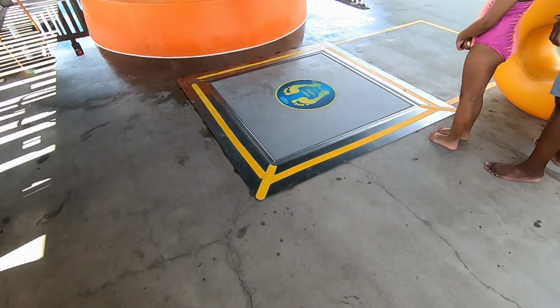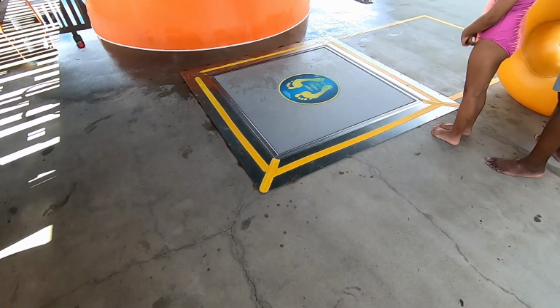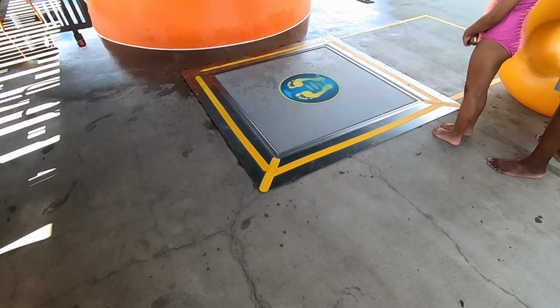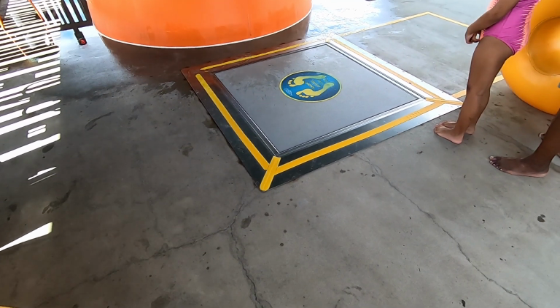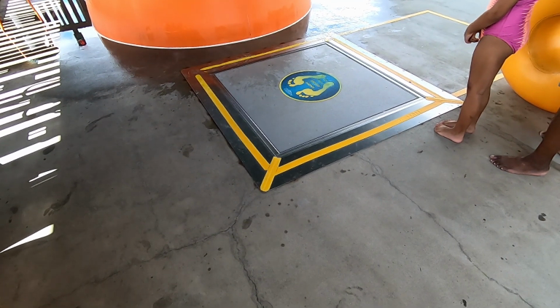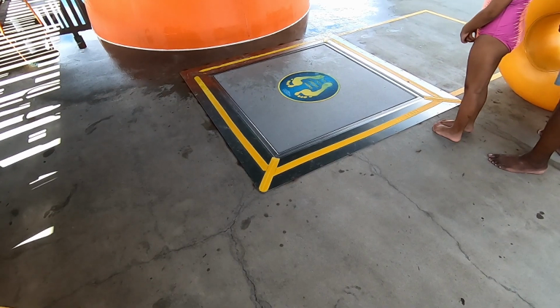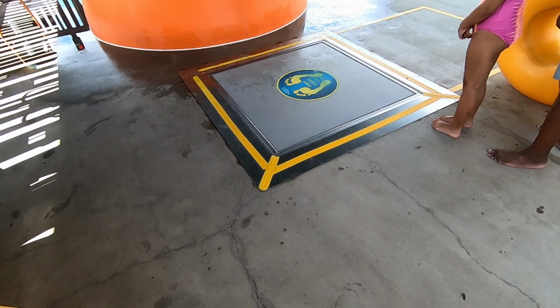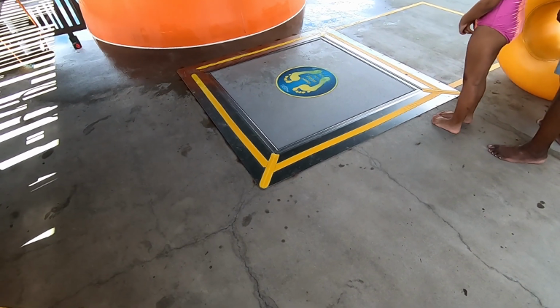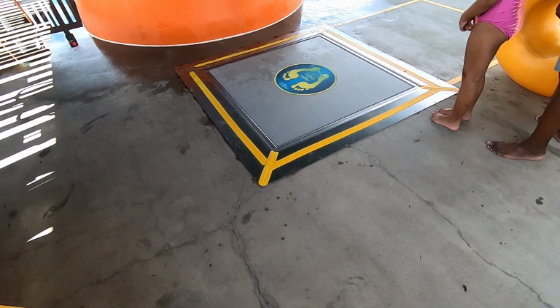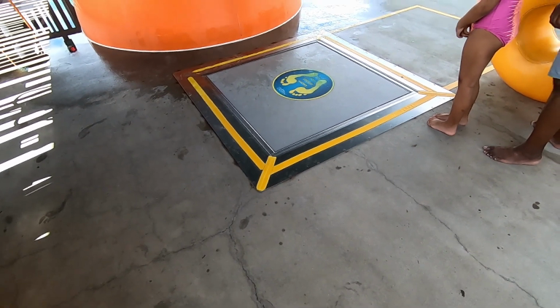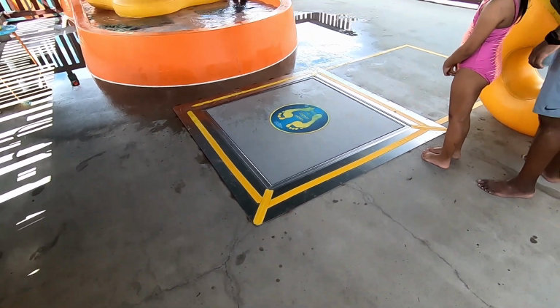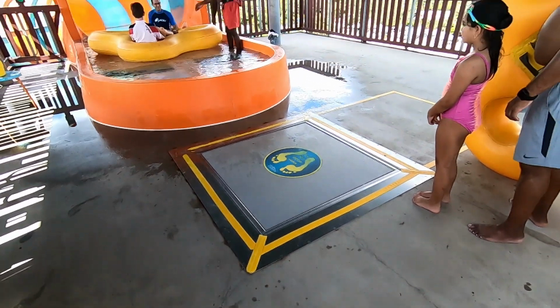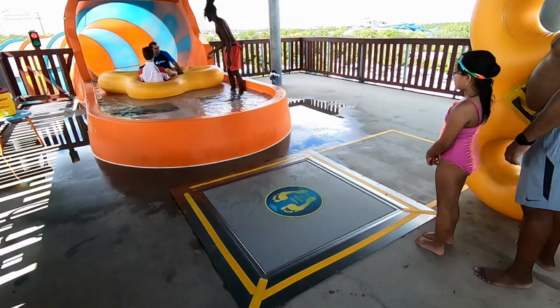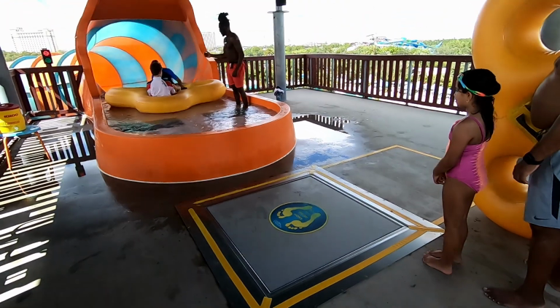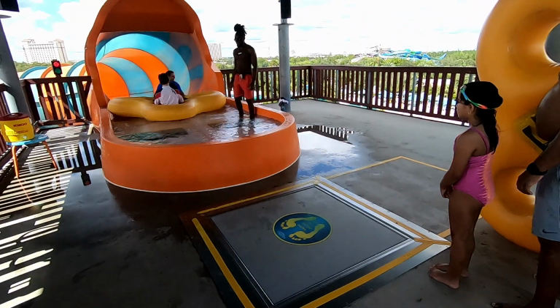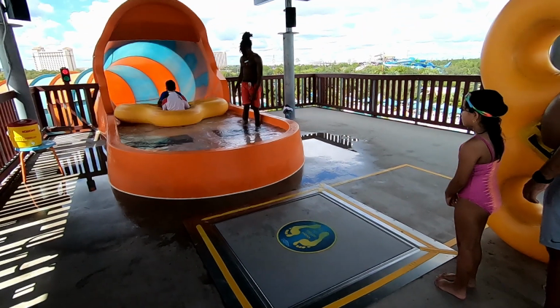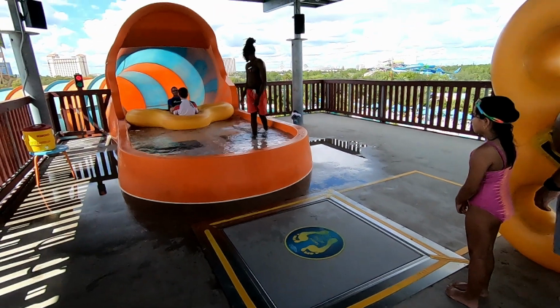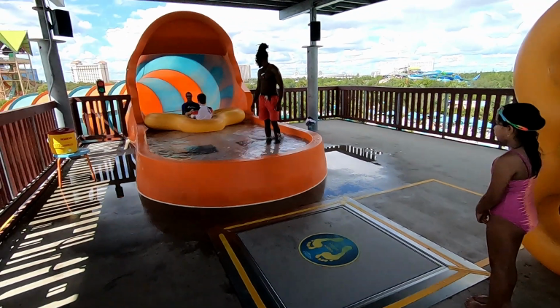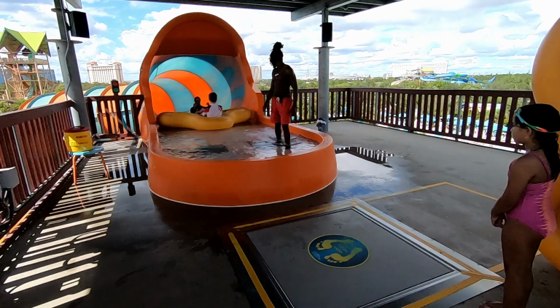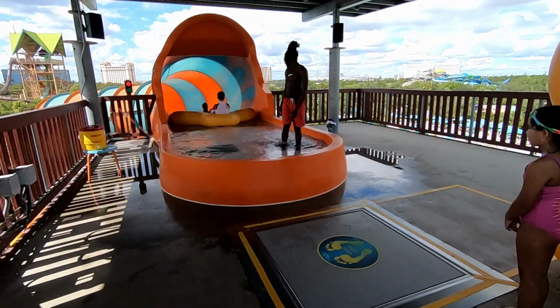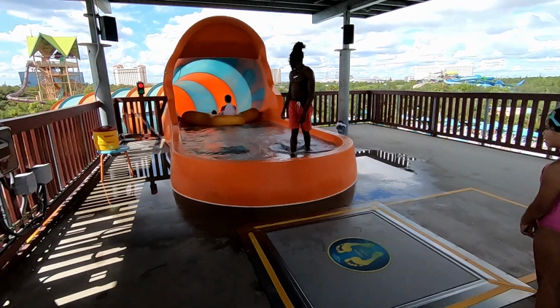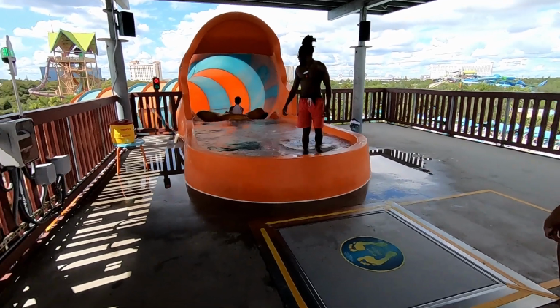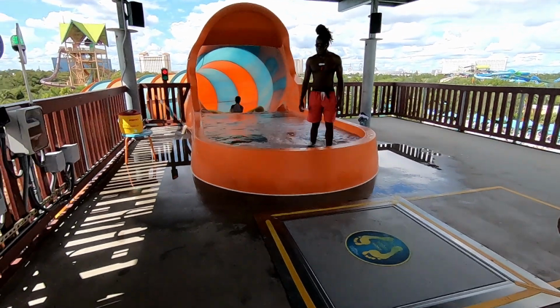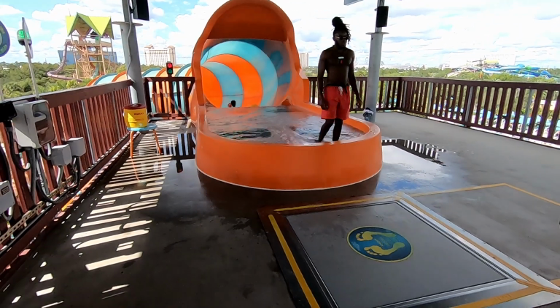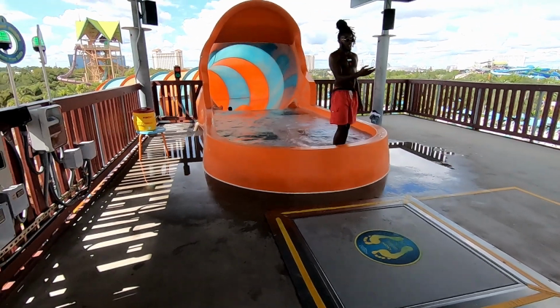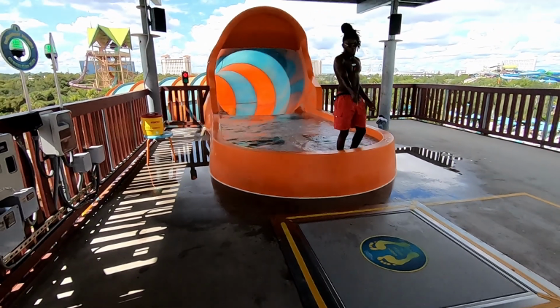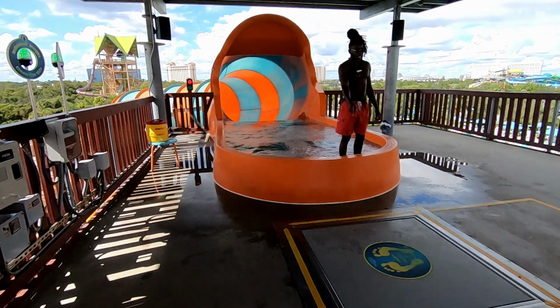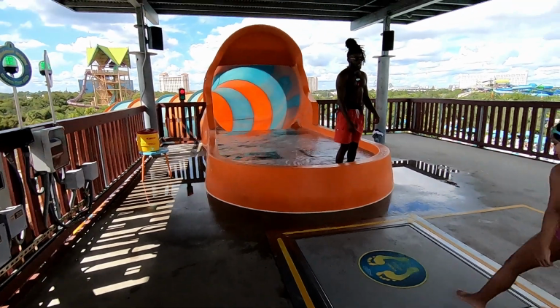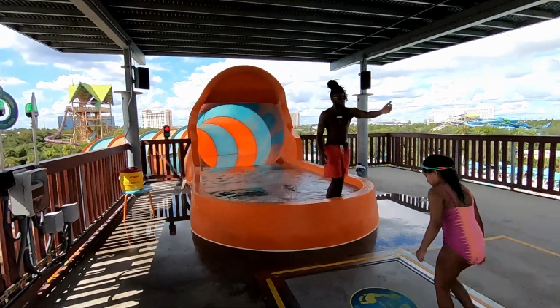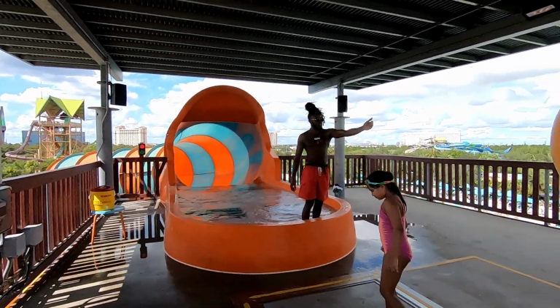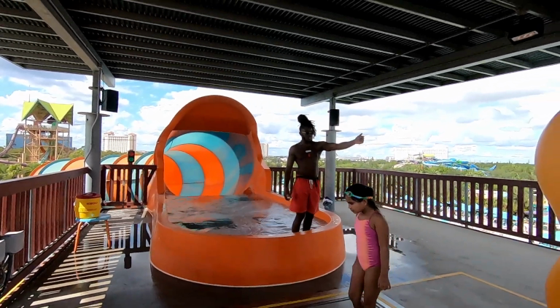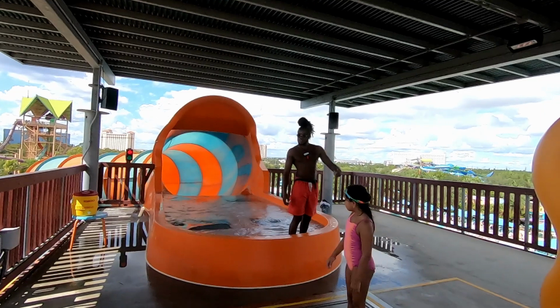This ride actually has a scale before you can get on it, and they have a handy employee here who tells you where you sit before you go to make sure the tubes are balanced out. By the way, this guy's got cool hair.